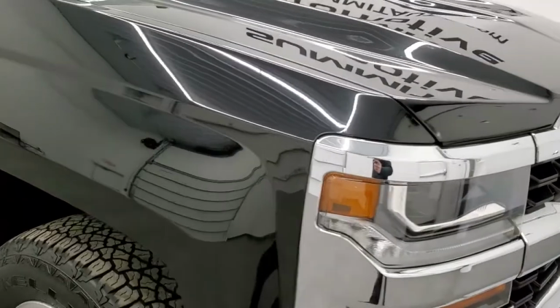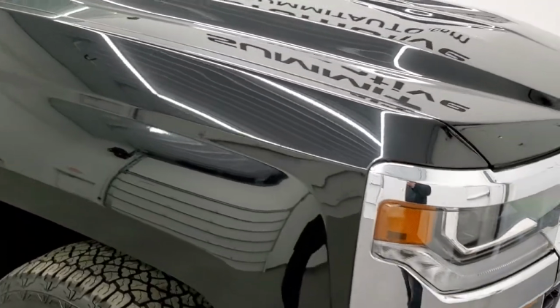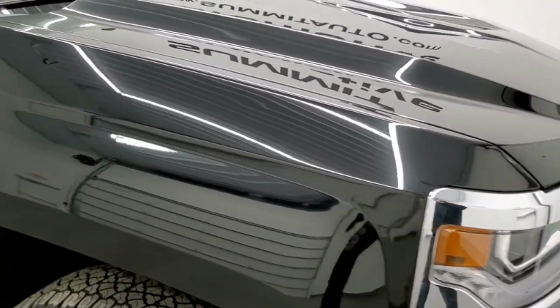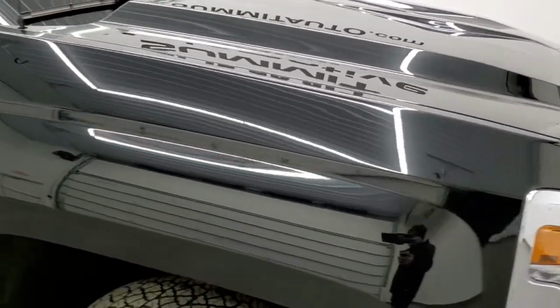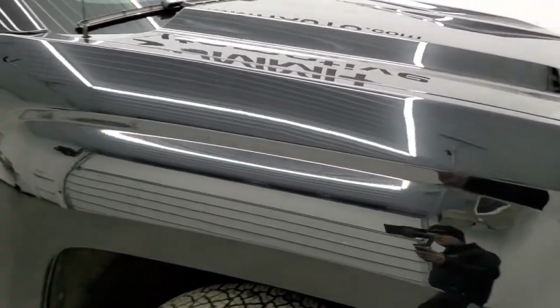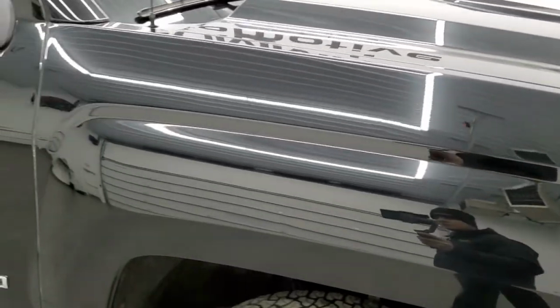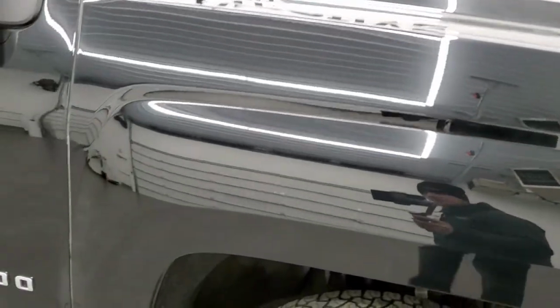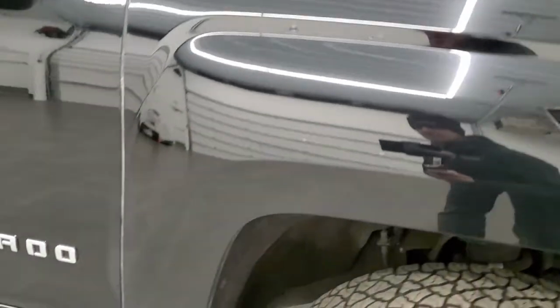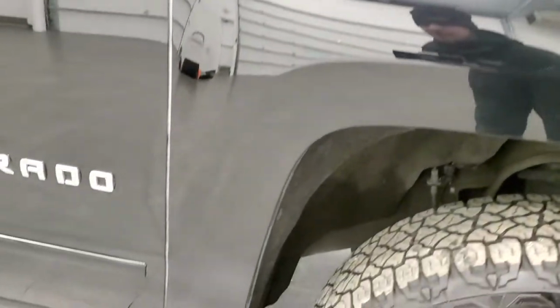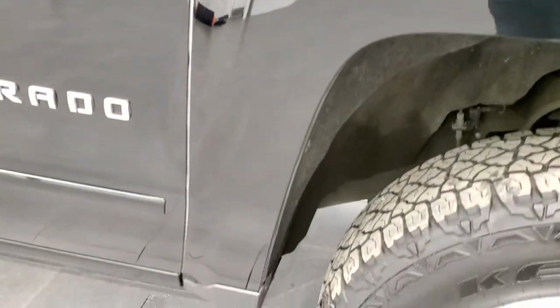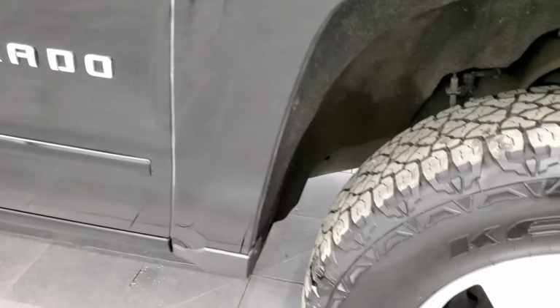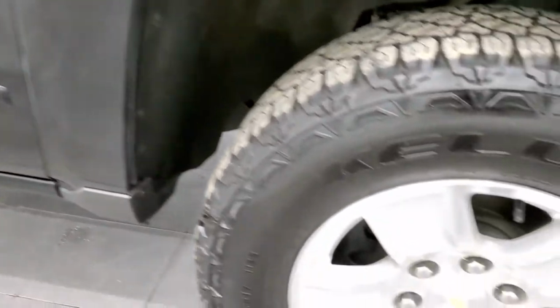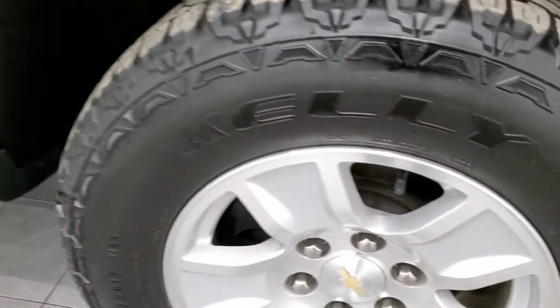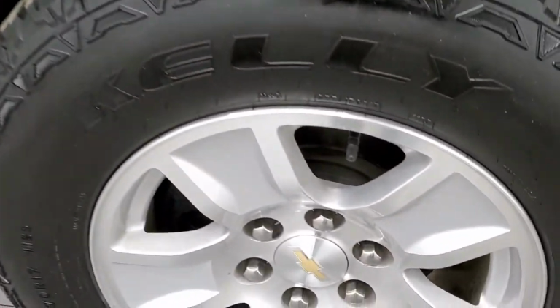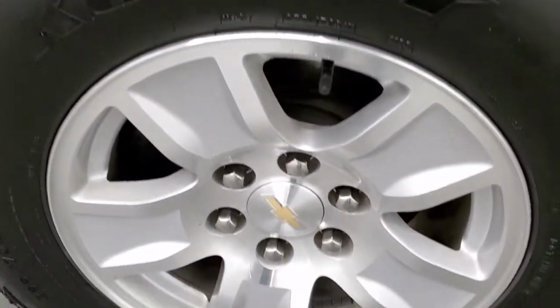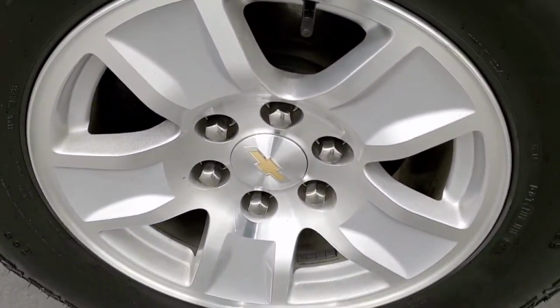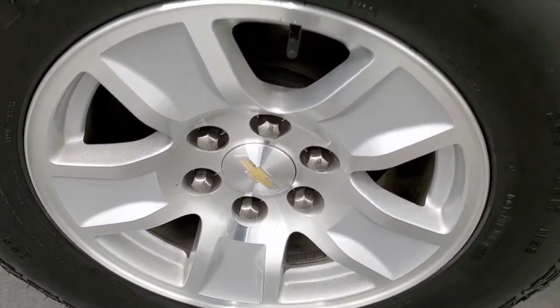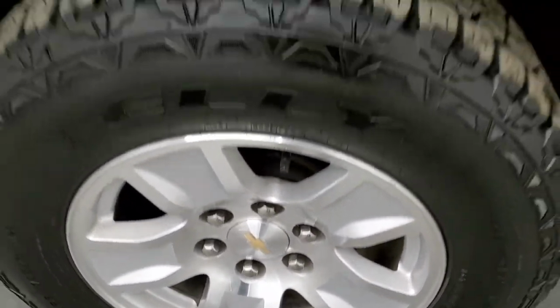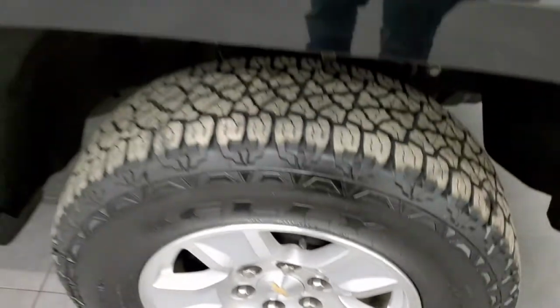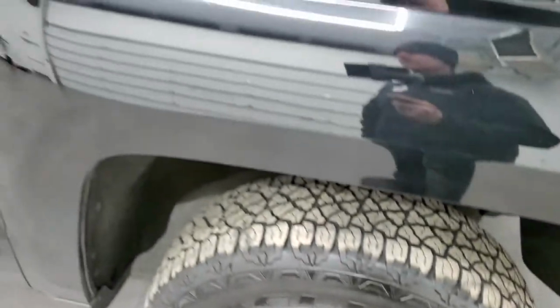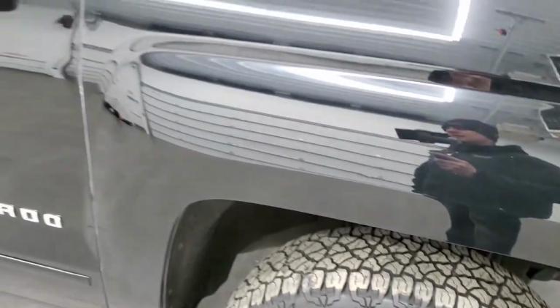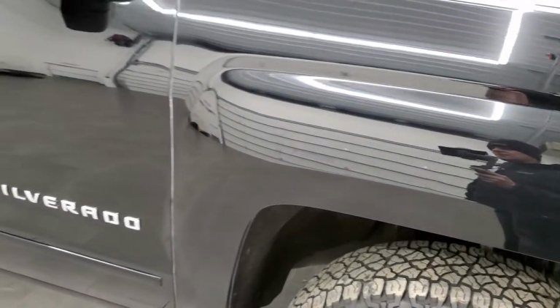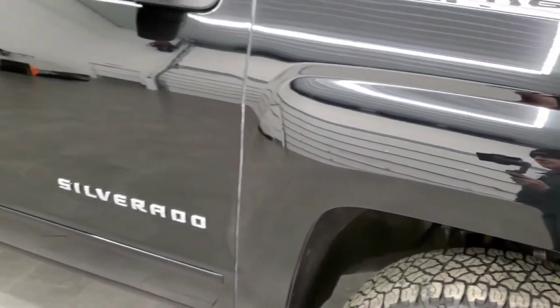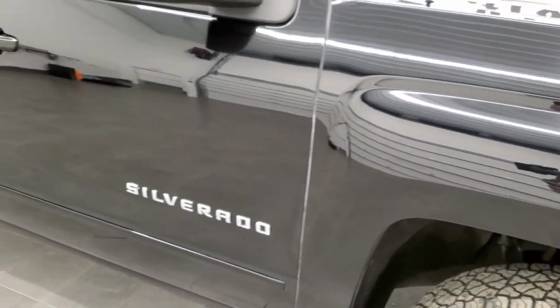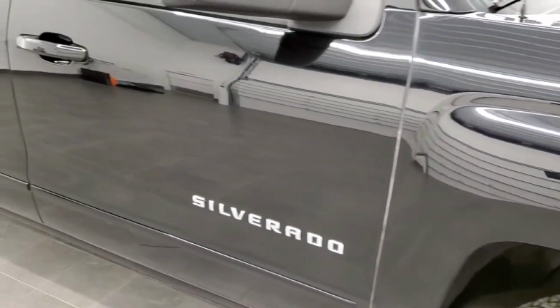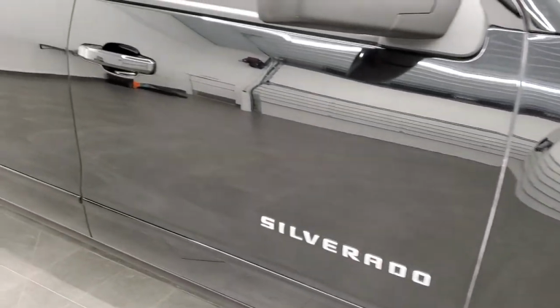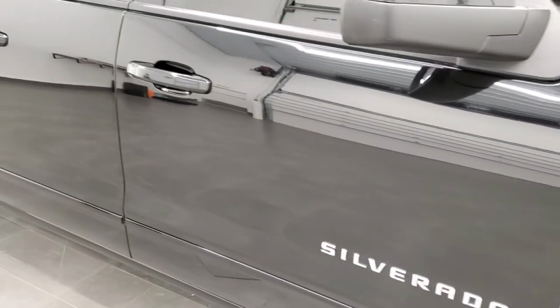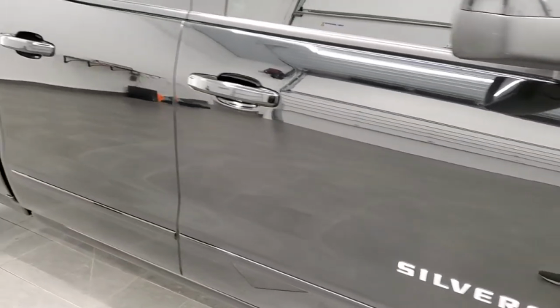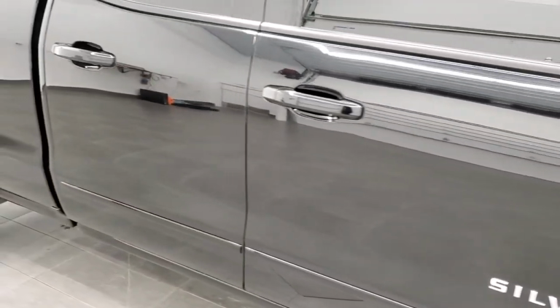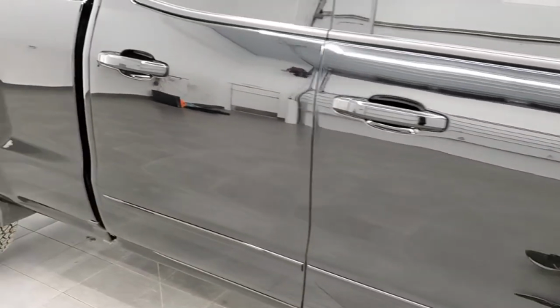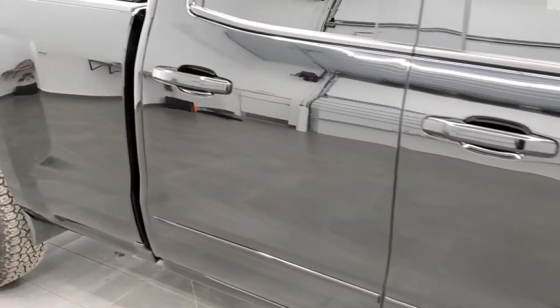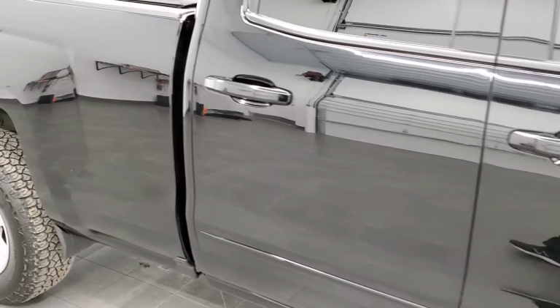Passenger side fender — no dents or dings on that. And the passenger side rim, no scuffs or scrapes. As you go down this side of the truck, take note of how clean the body is, how reflective and mirror-like that paint is.